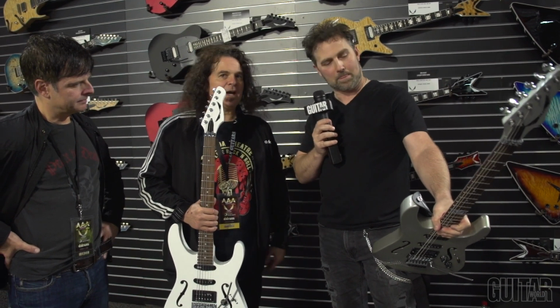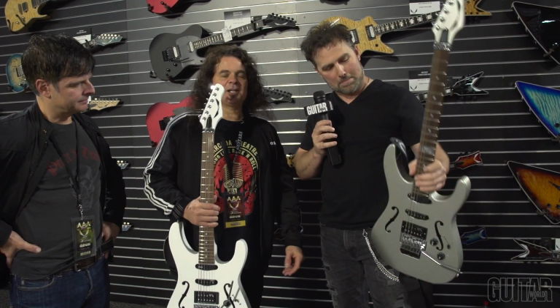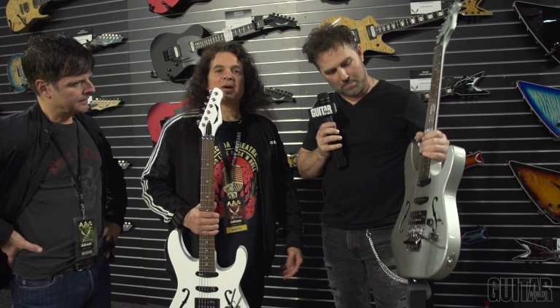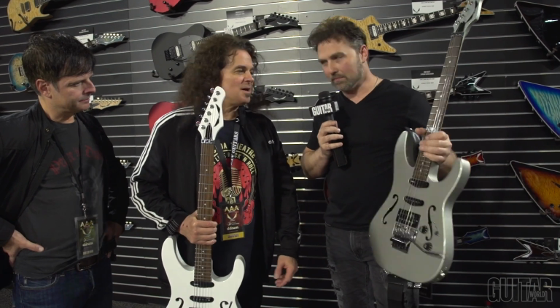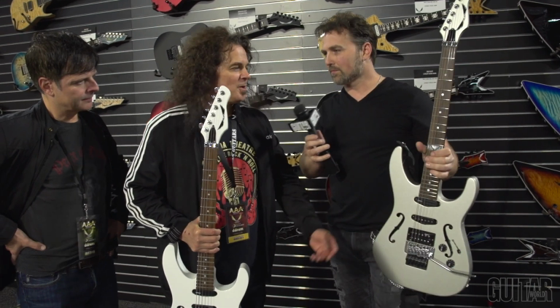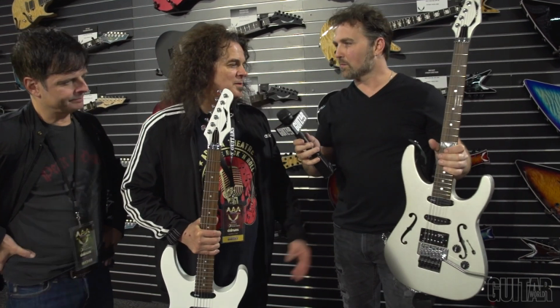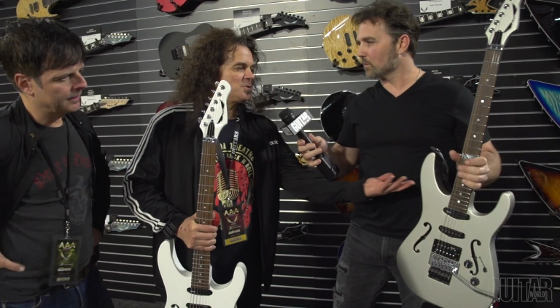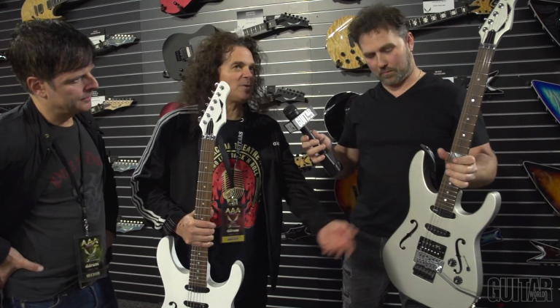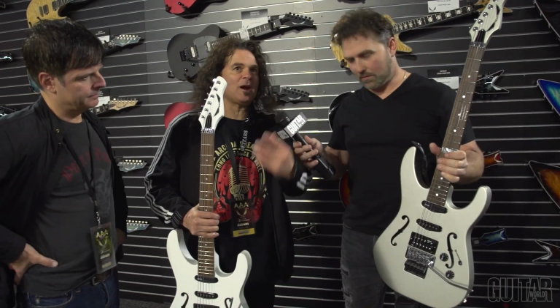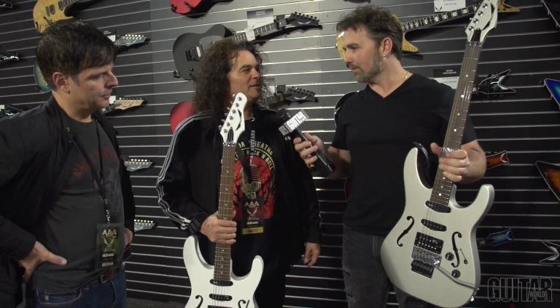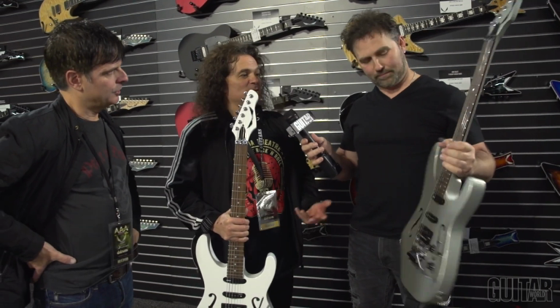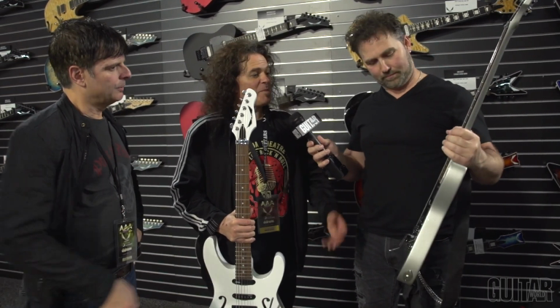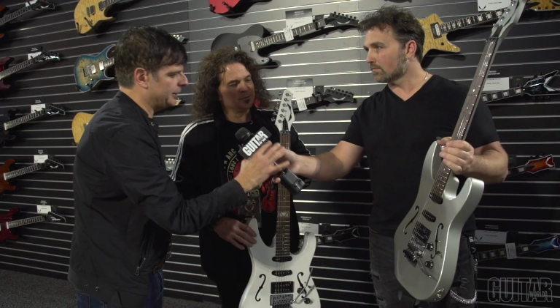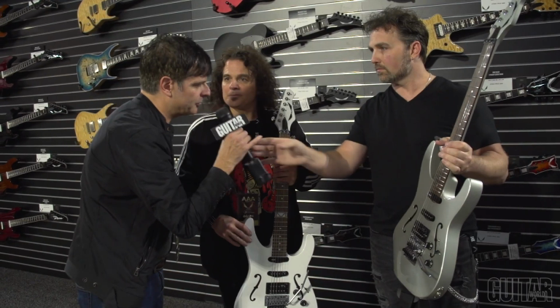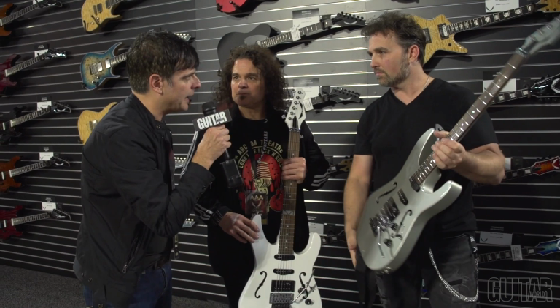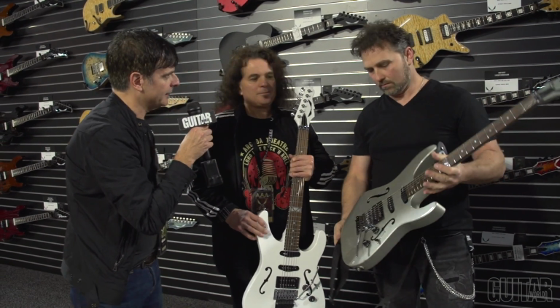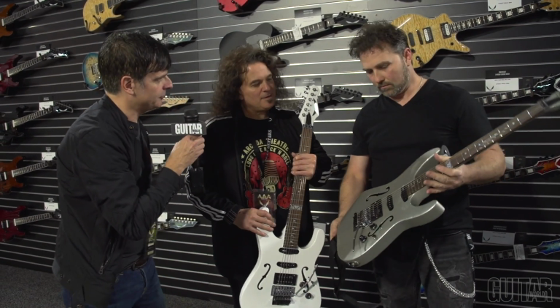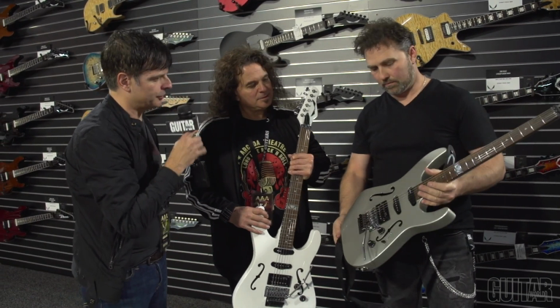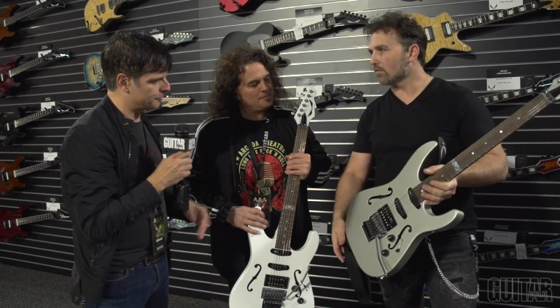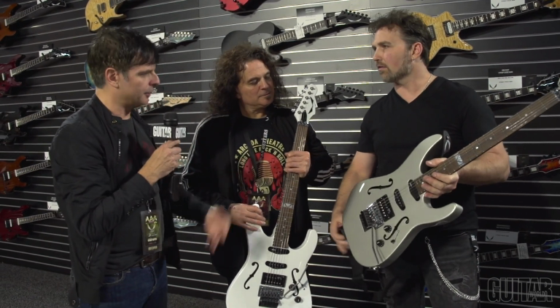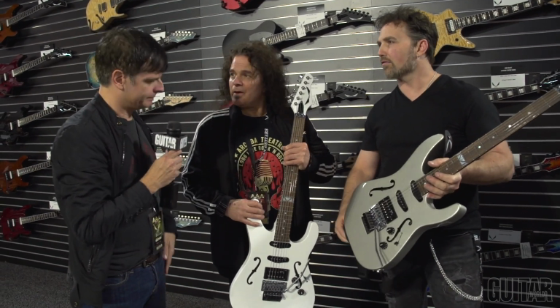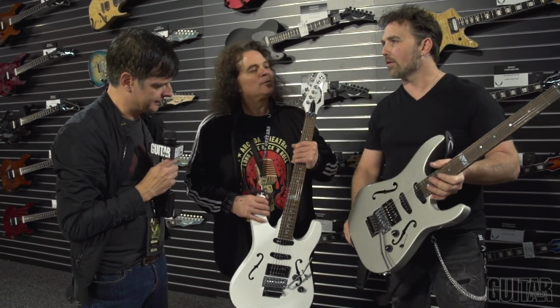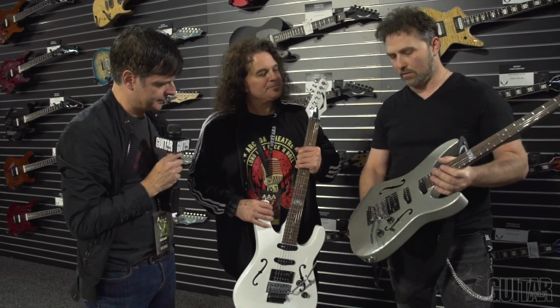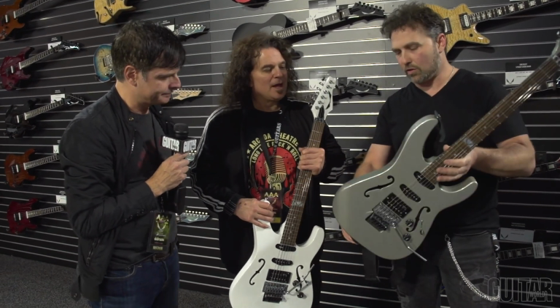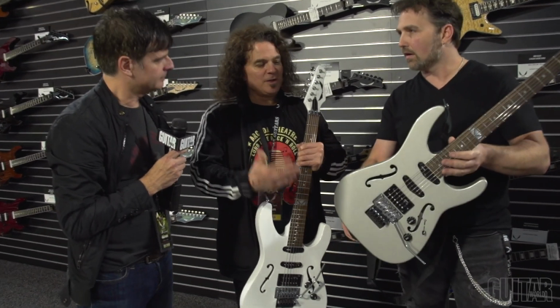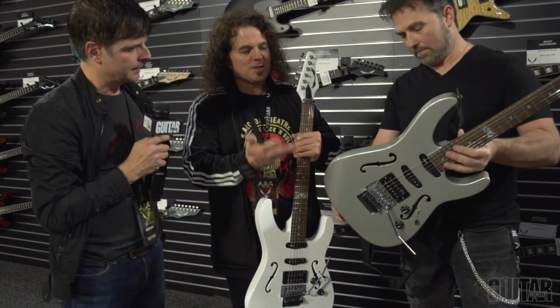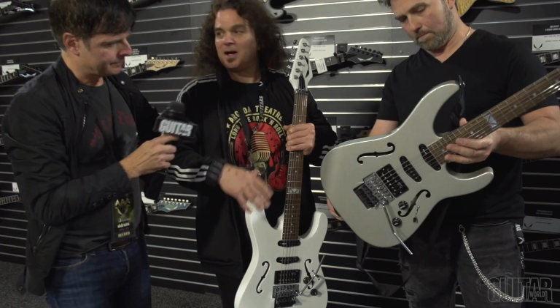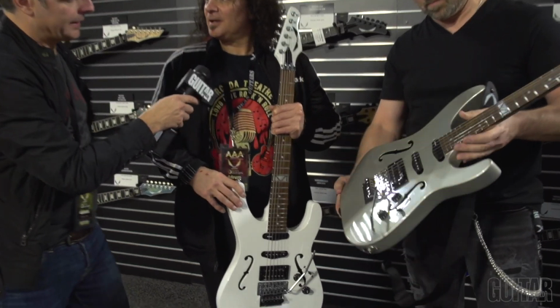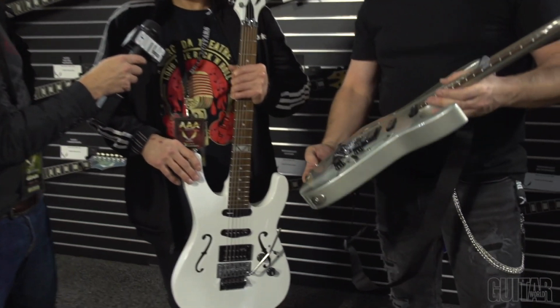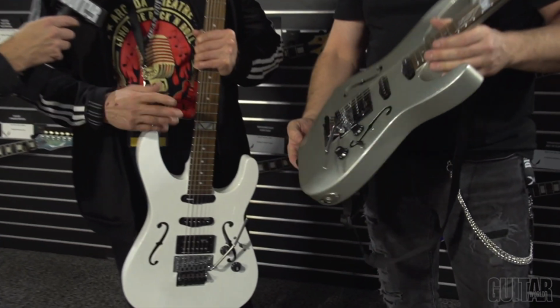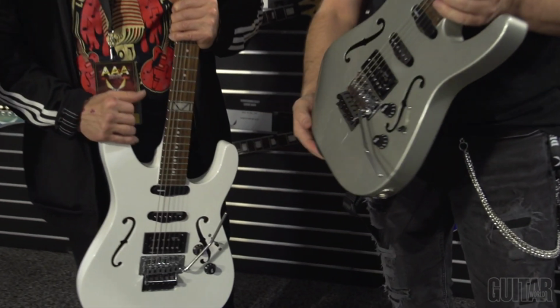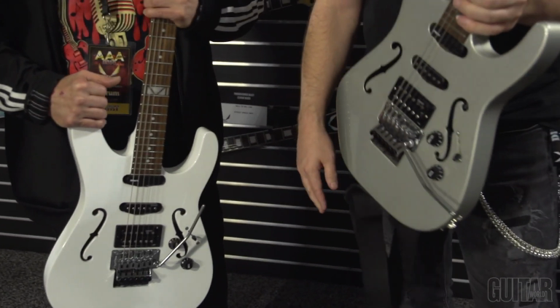I came down here and didn't bring my guitar from home. I'm just using this right off the rack and it's just like mine. These are basically brand new, unboxed, and it feels just like mine at home. Amazing.